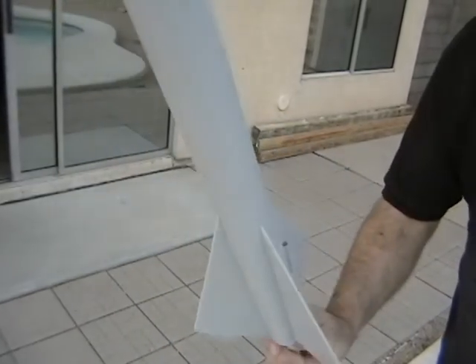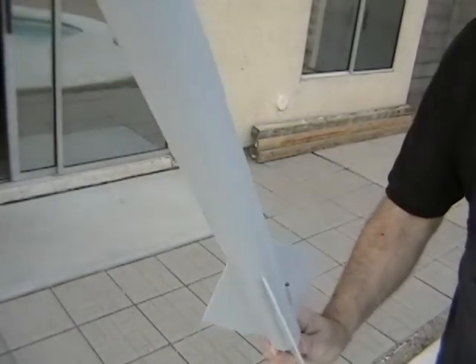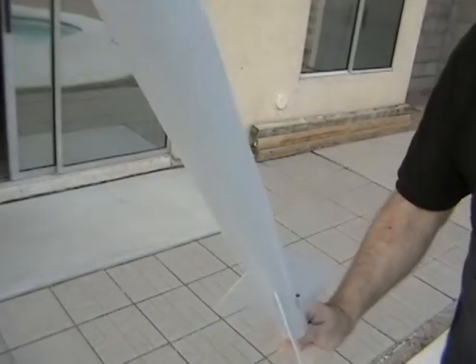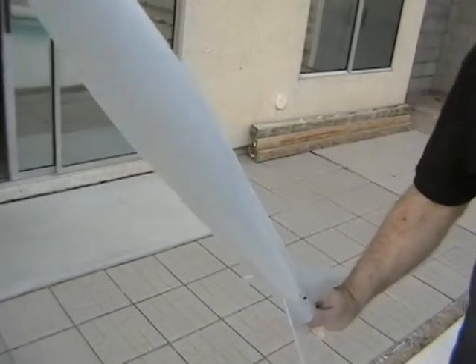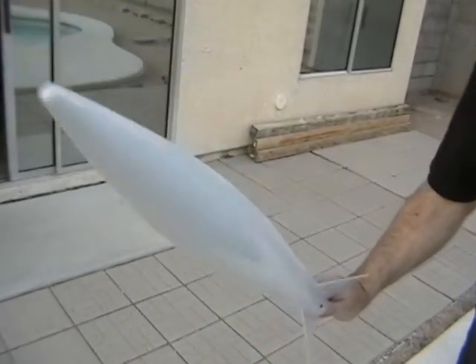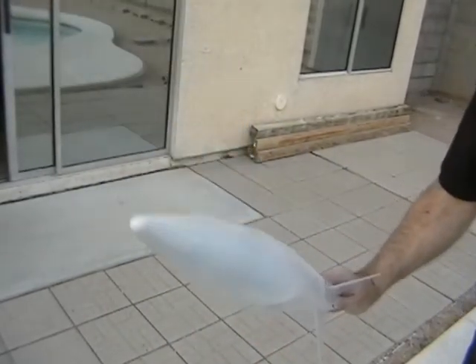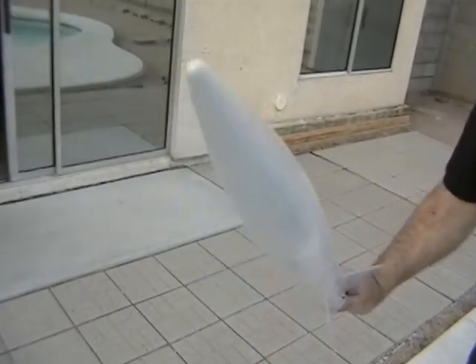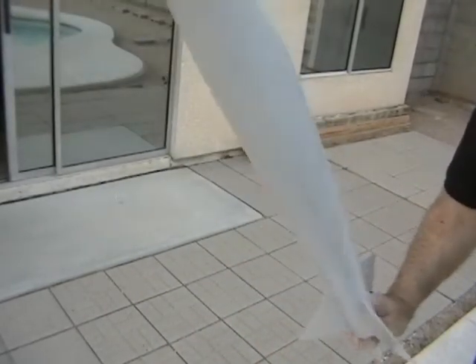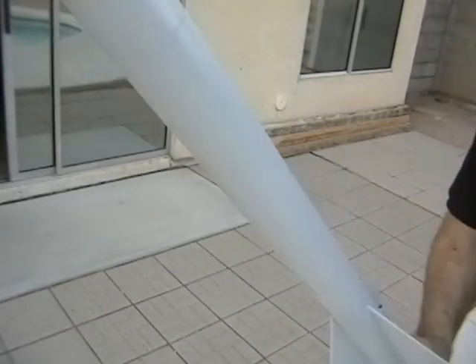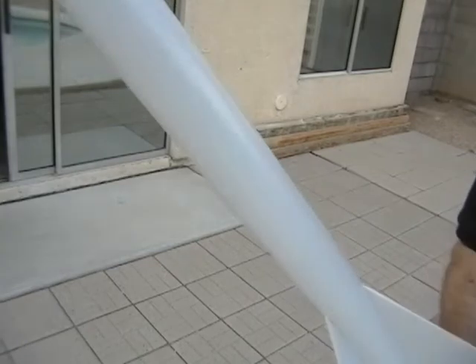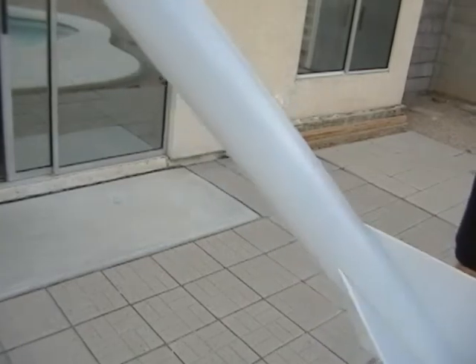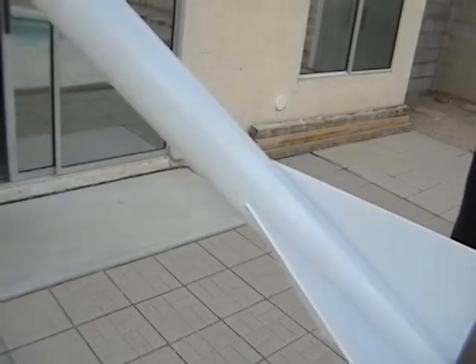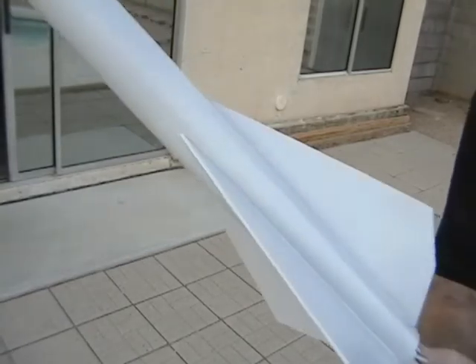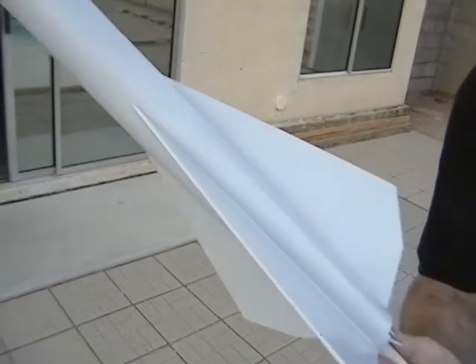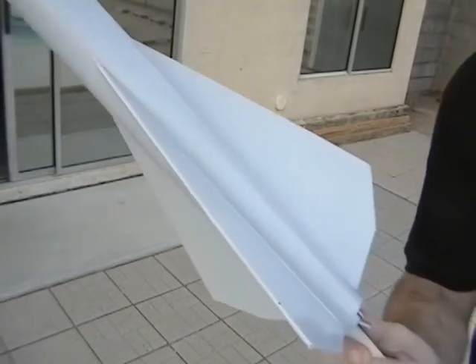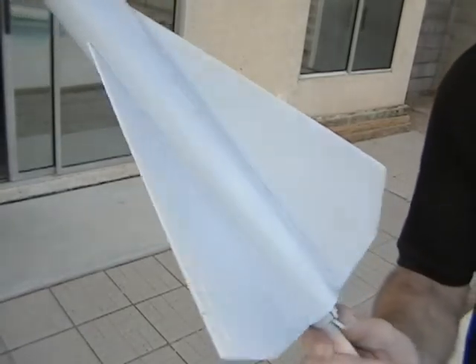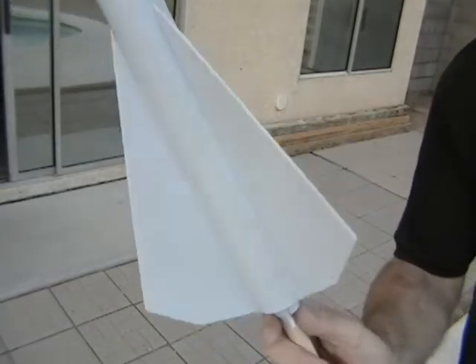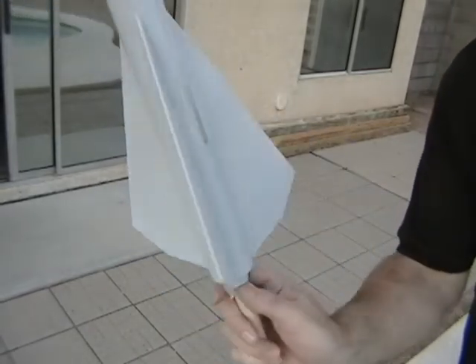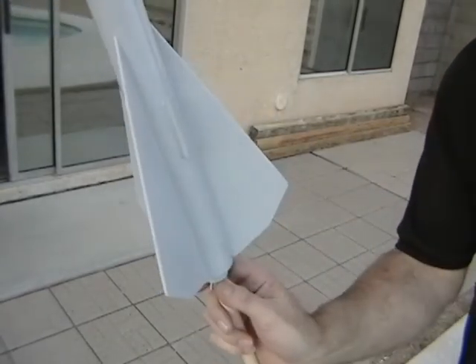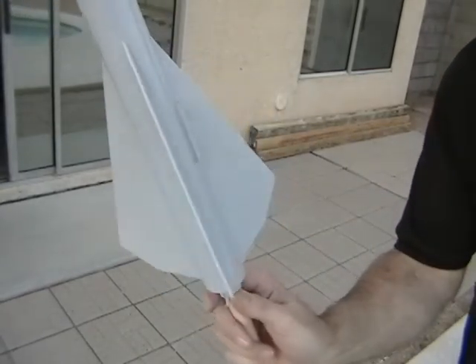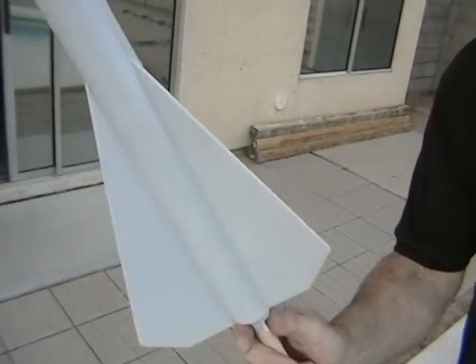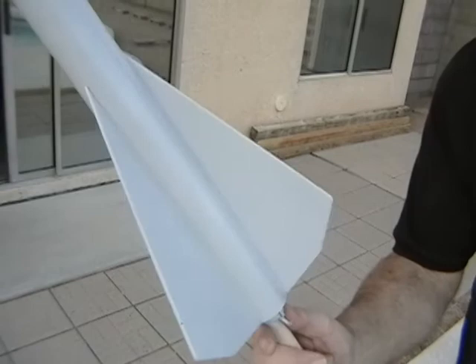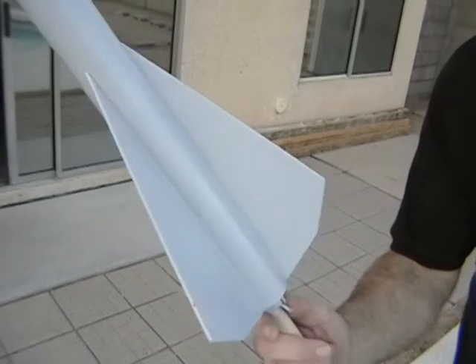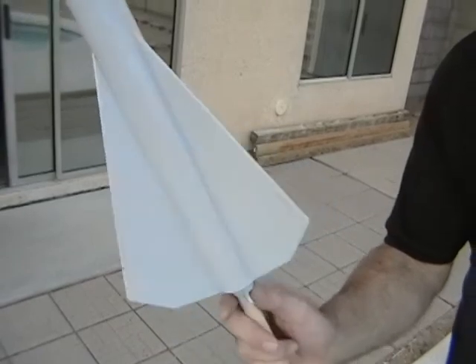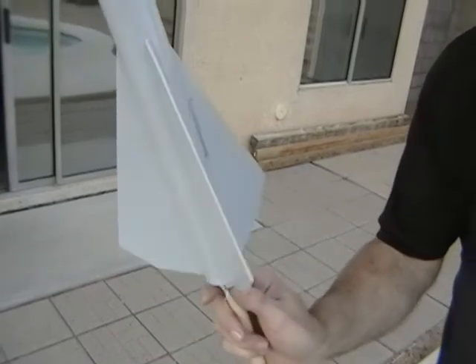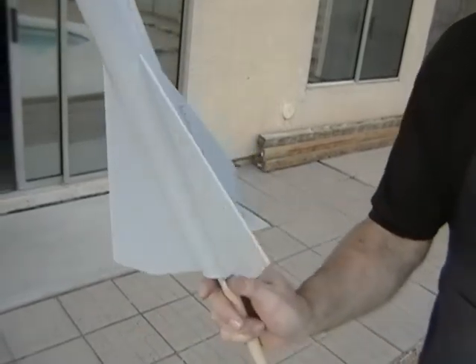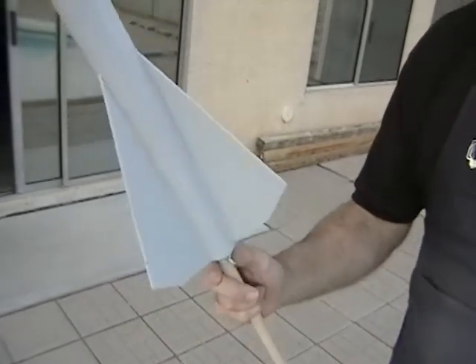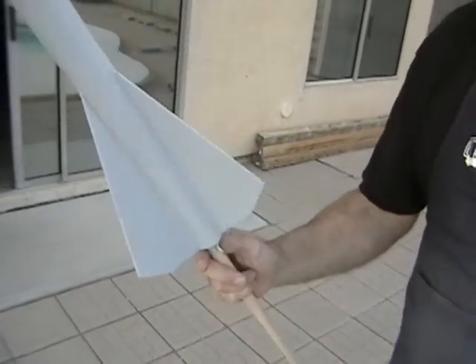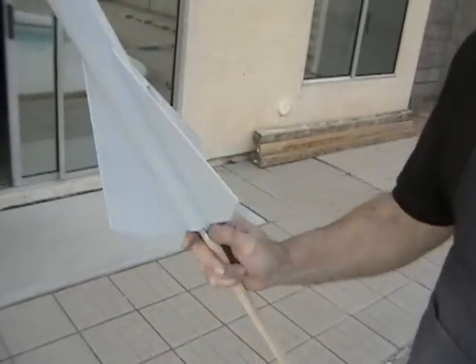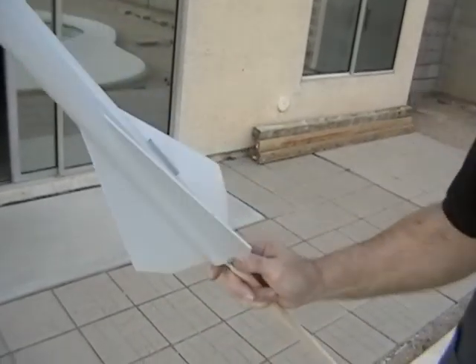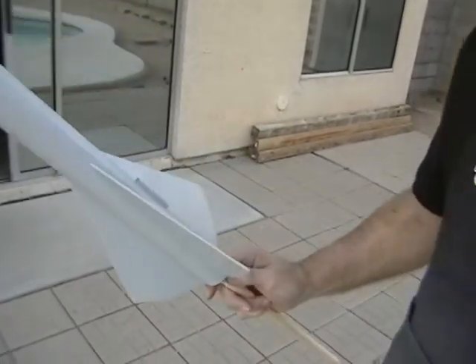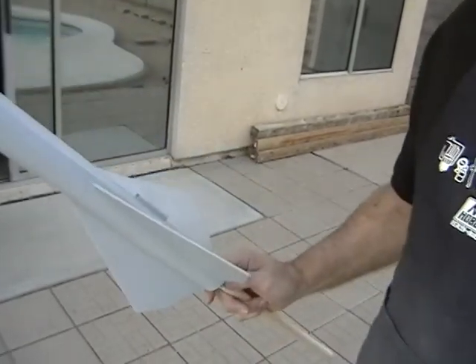We'll let that dry, and then we'll be ready to put the main color on it — which I think this one's going to be gloss black, and then I'm going to put some flames on the bottom of it, so stay tuned.